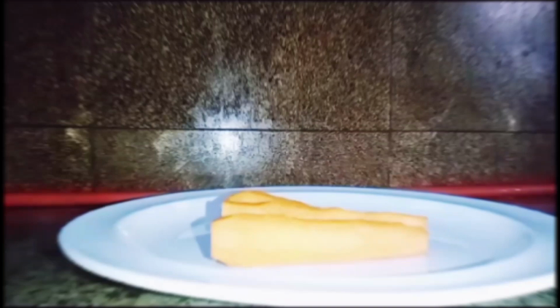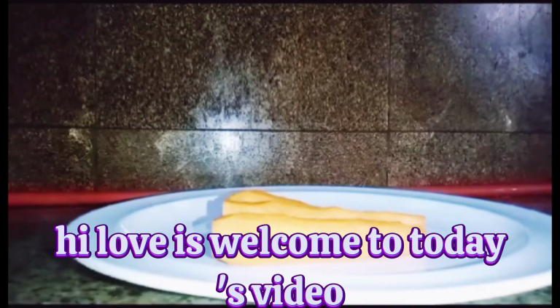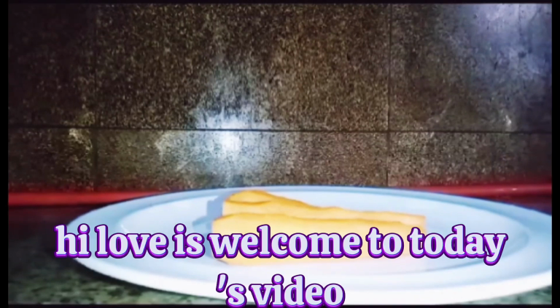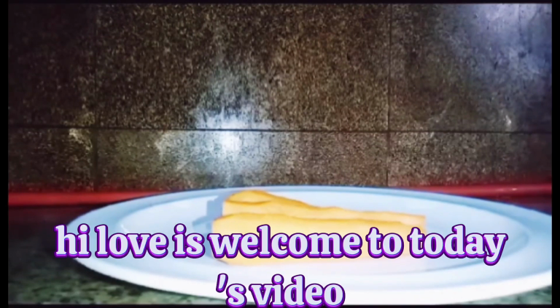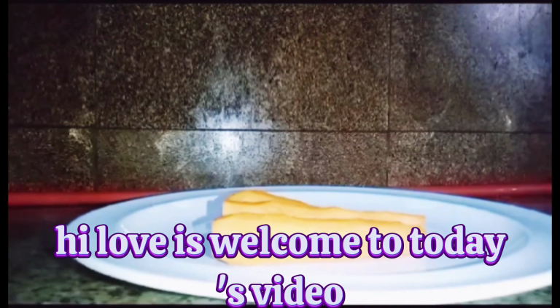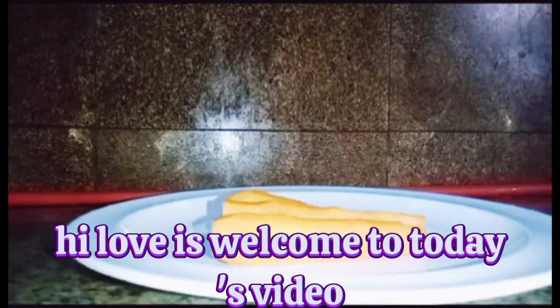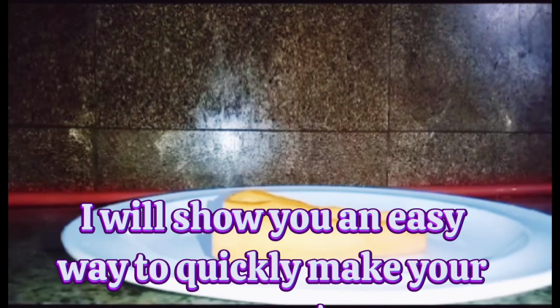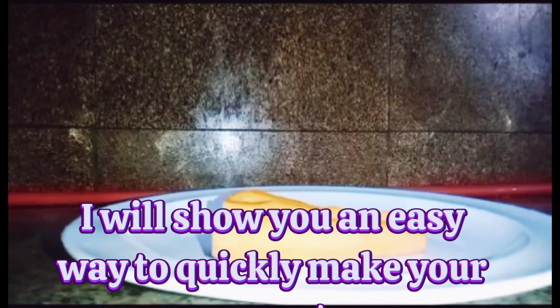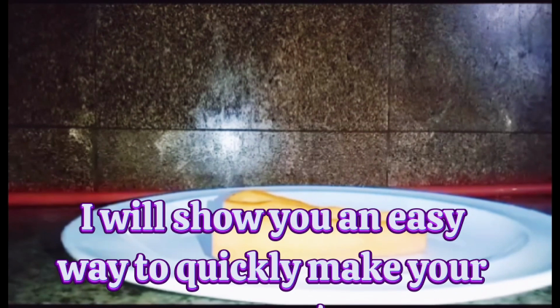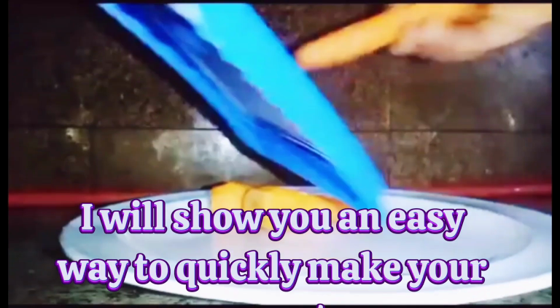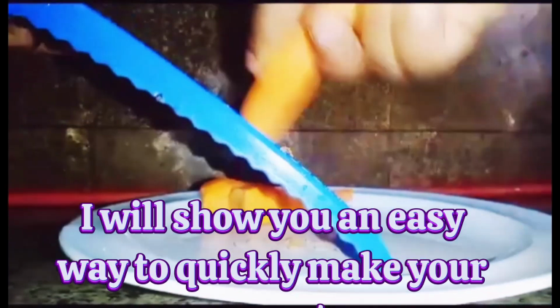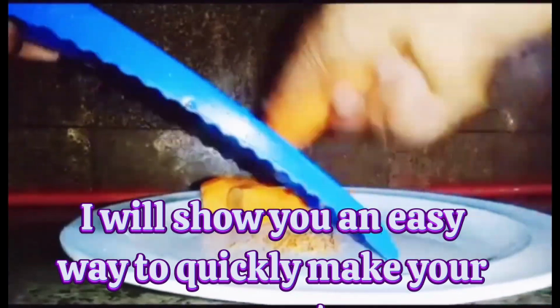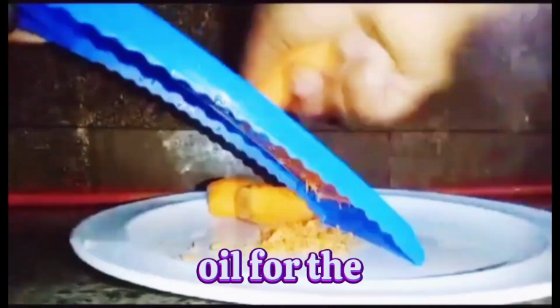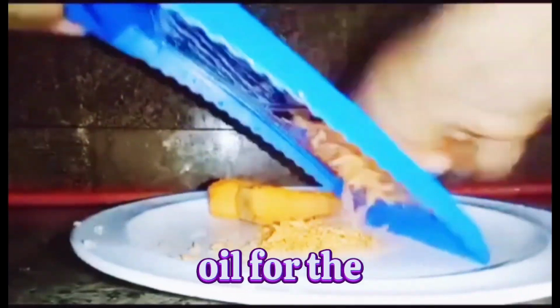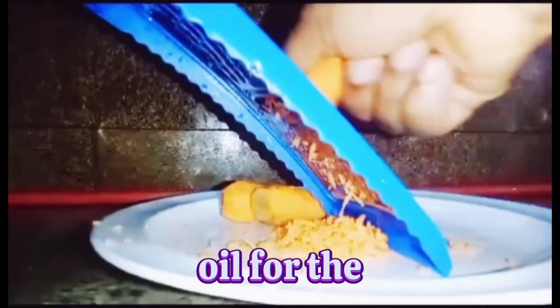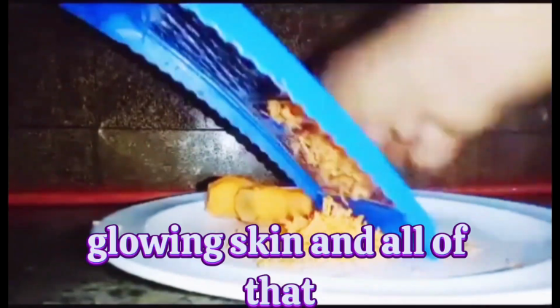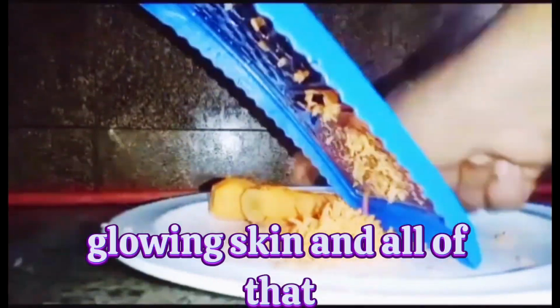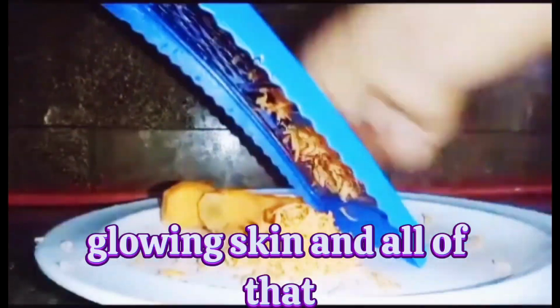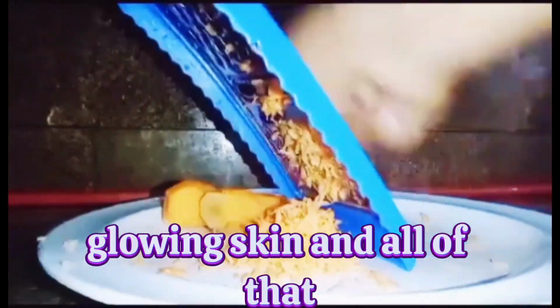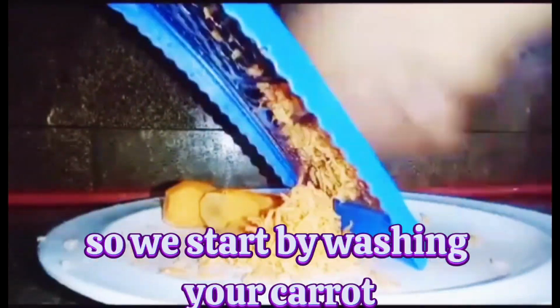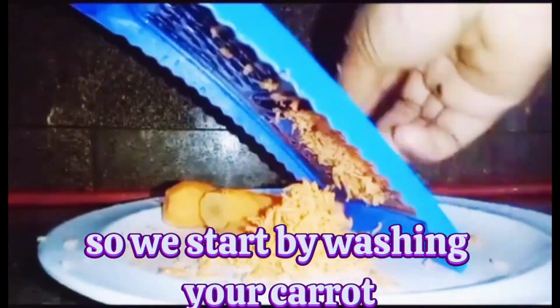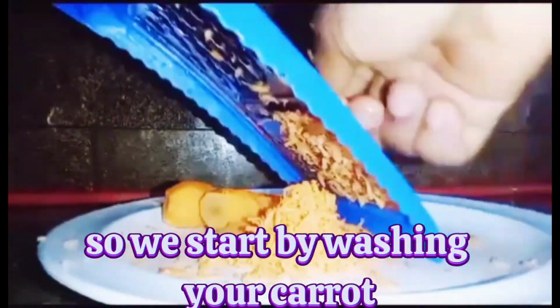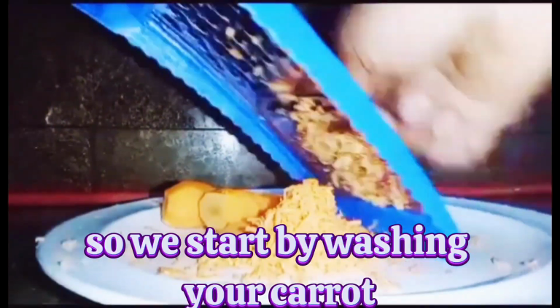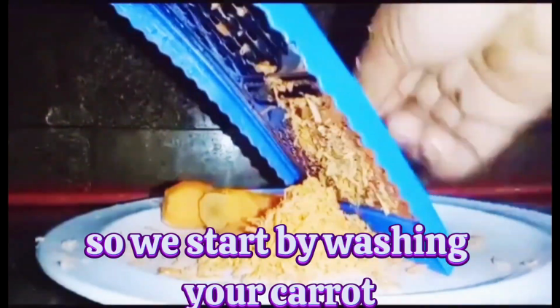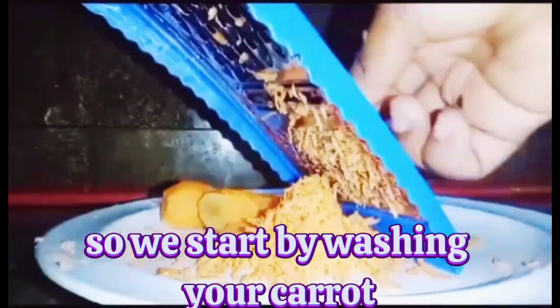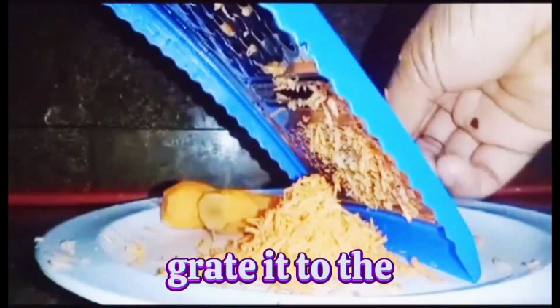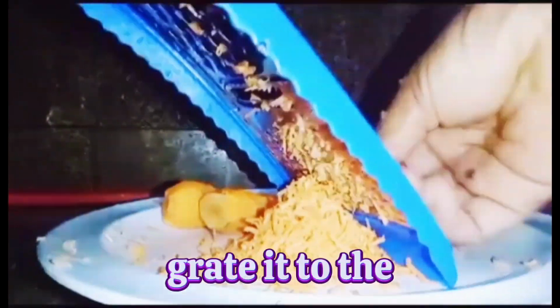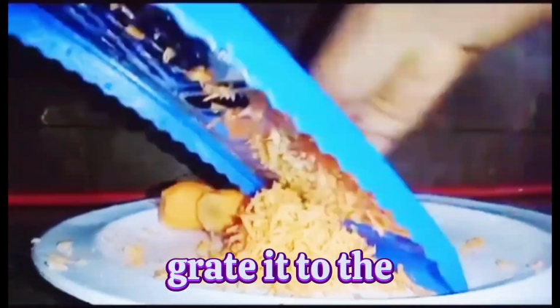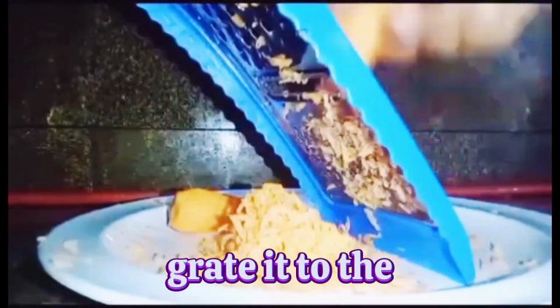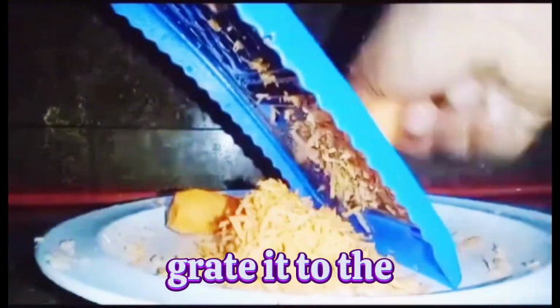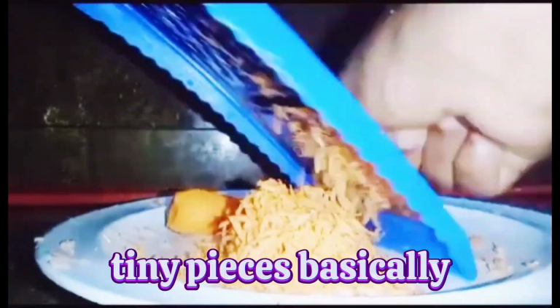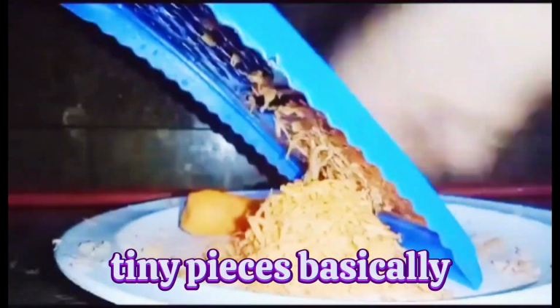Hi lovies, welcome to today's video. I will show you an easy way to quickly make your carrot oil for glowing skin. We start by washing your carrots and grating them into tiny pieces.